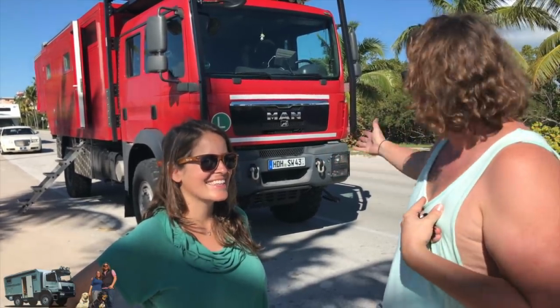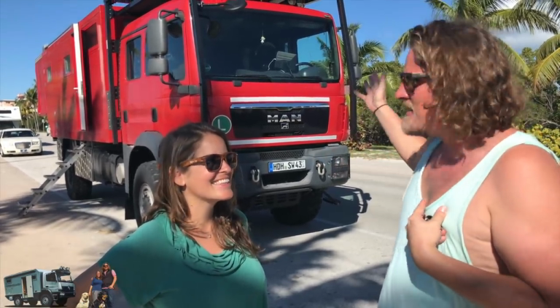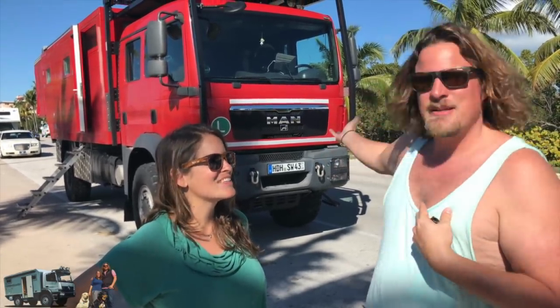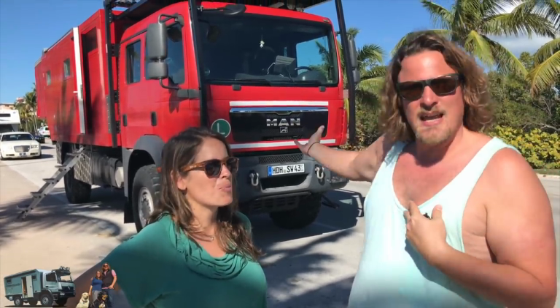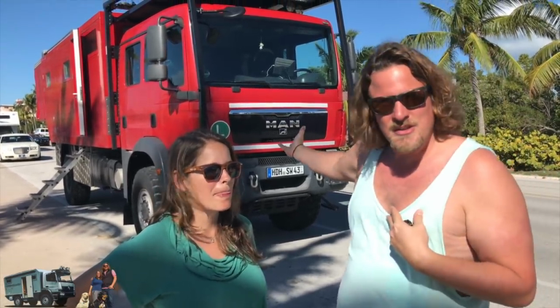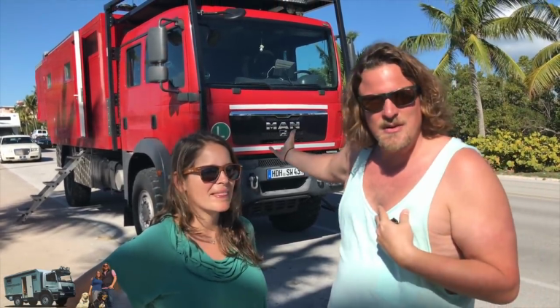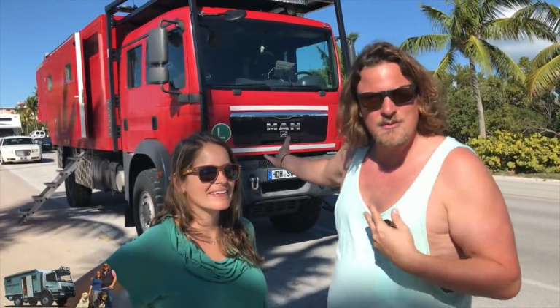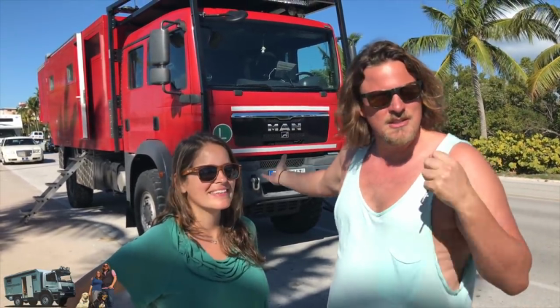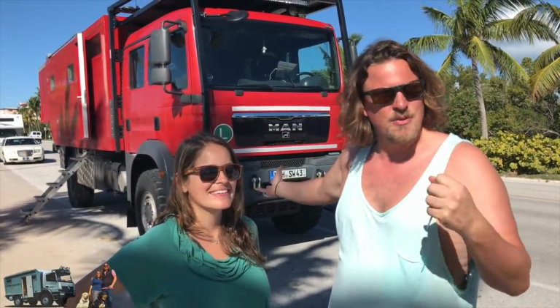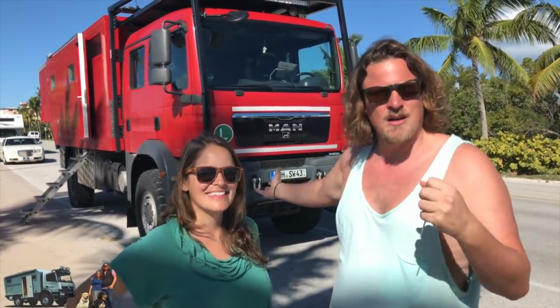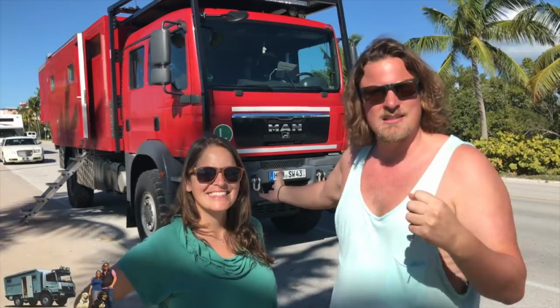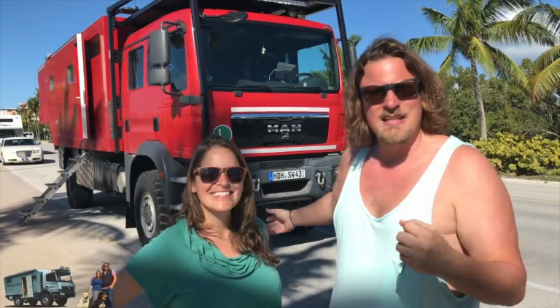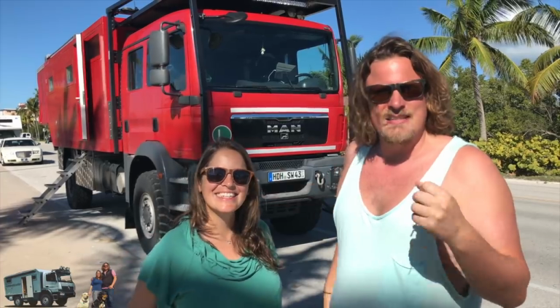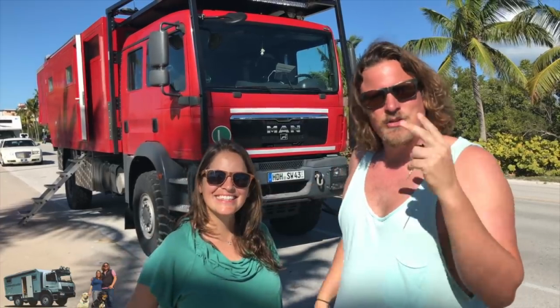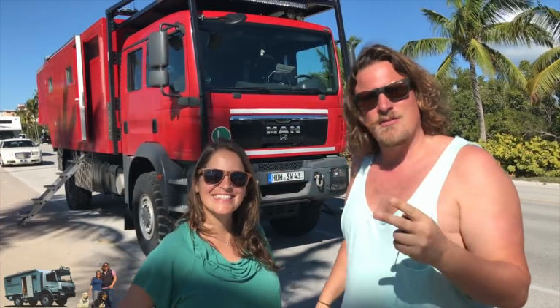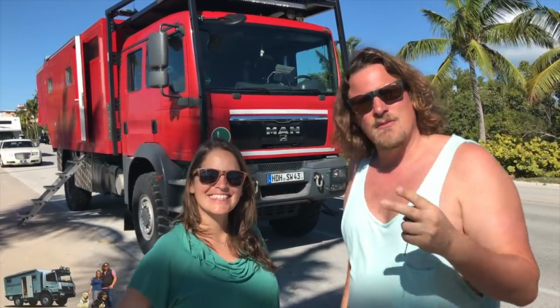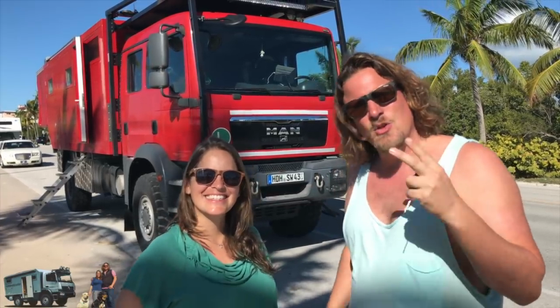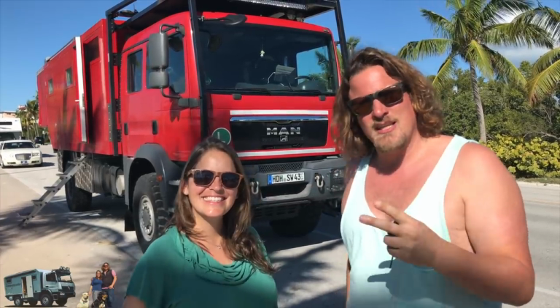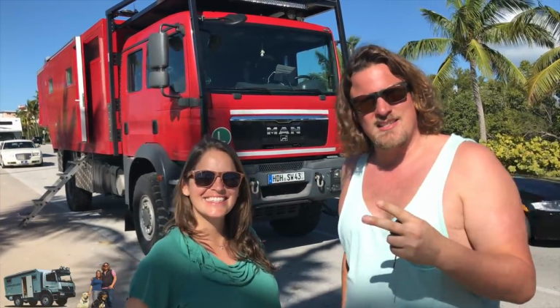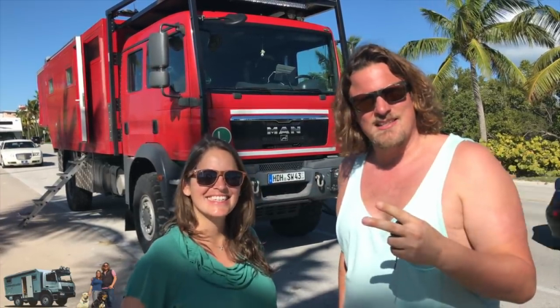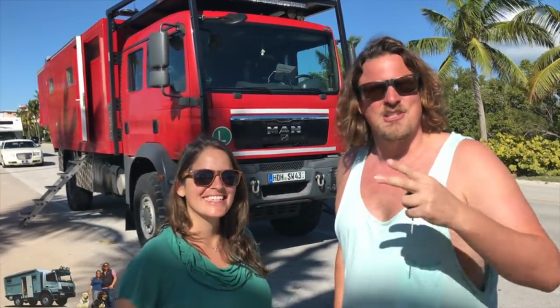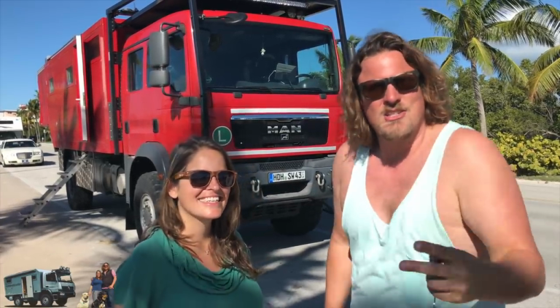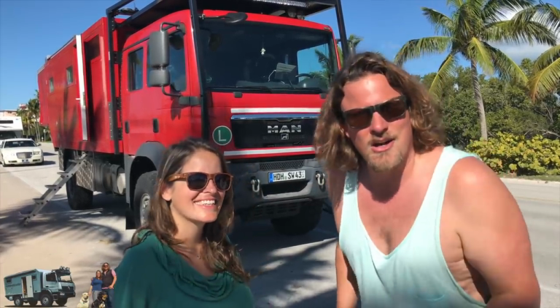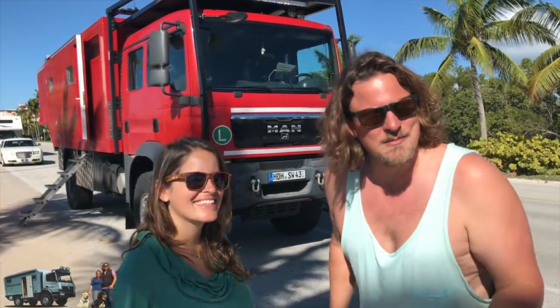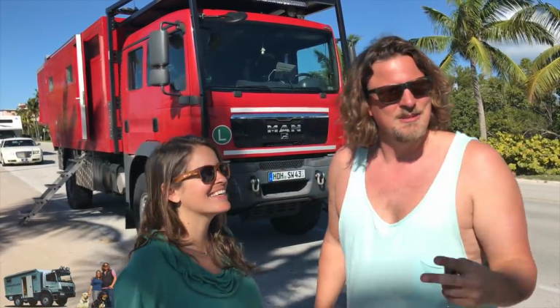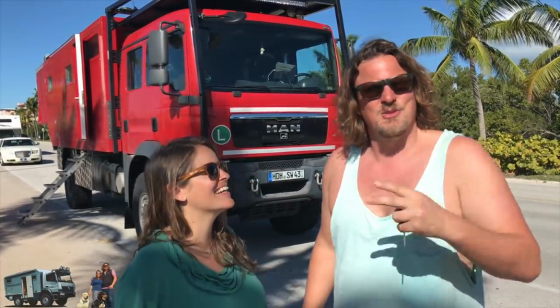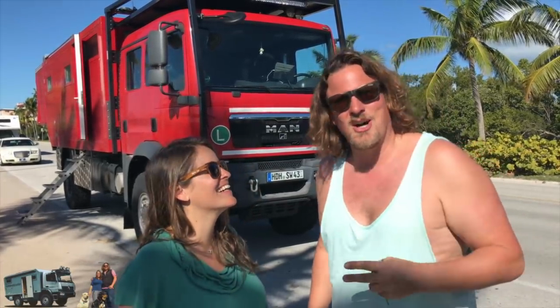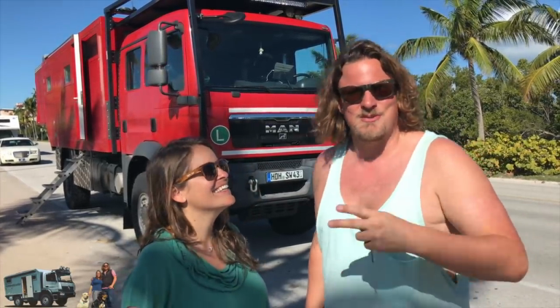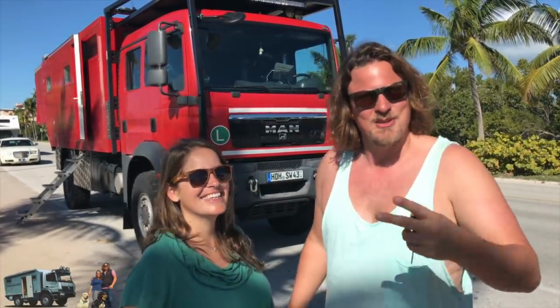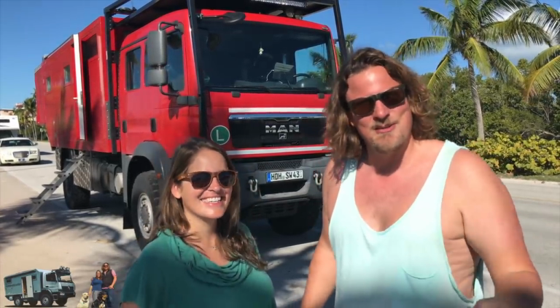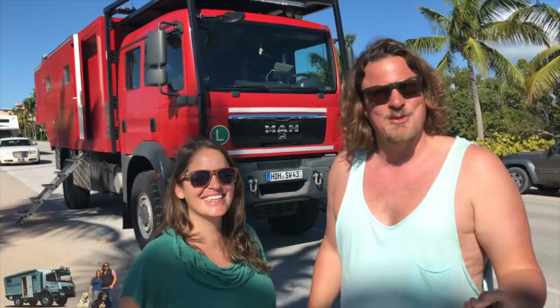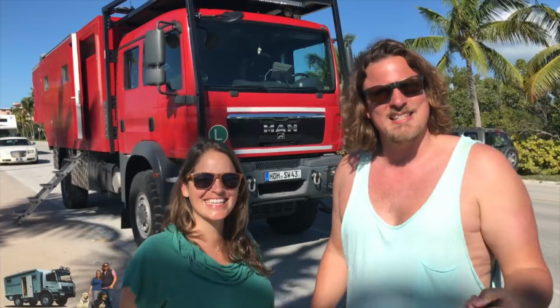They have been in Africa already, which is pretty awesome. They were traveling with two kids, which is also awesome. We have two dogs, but they were traveling with two kids.